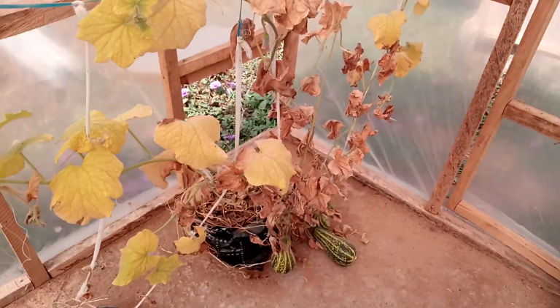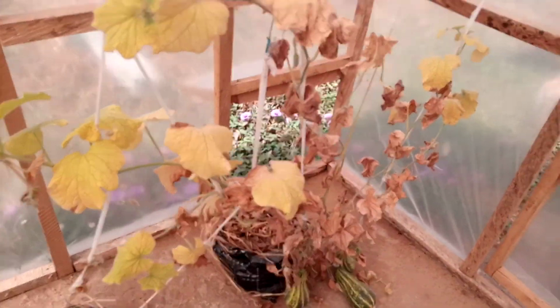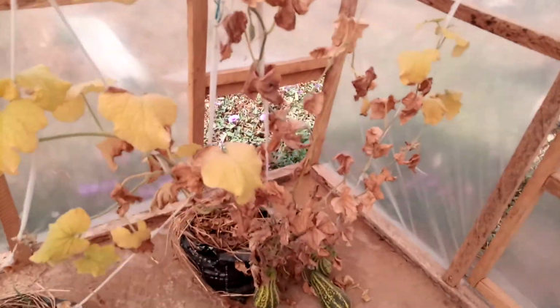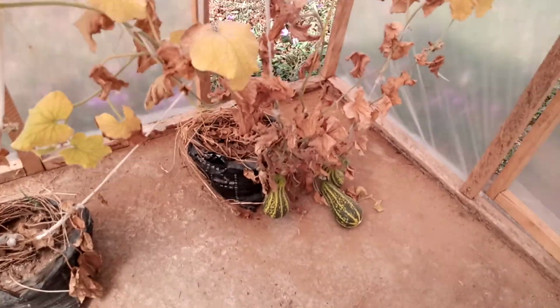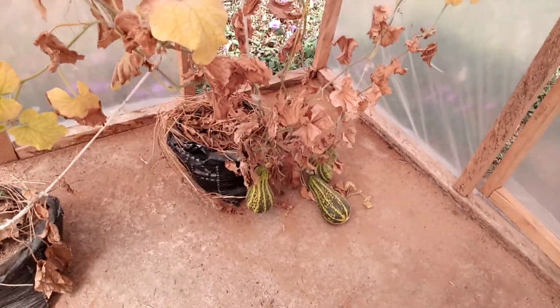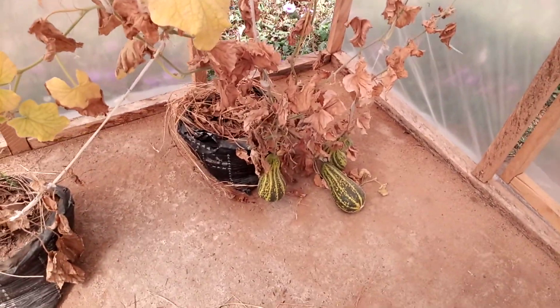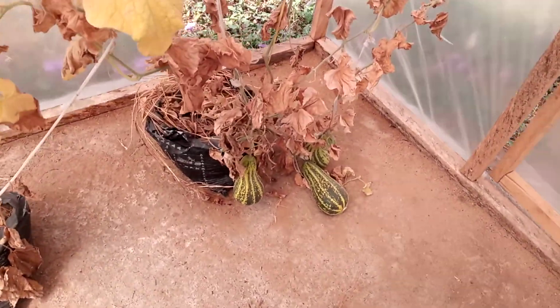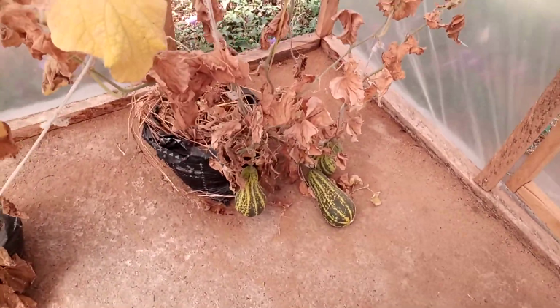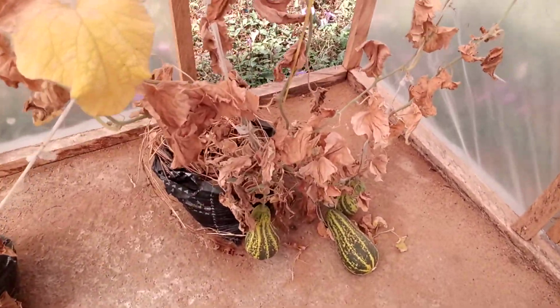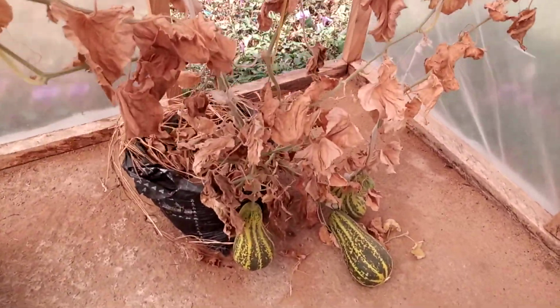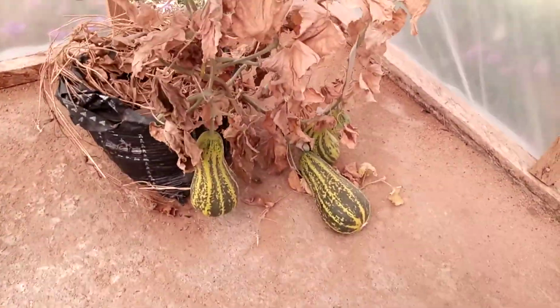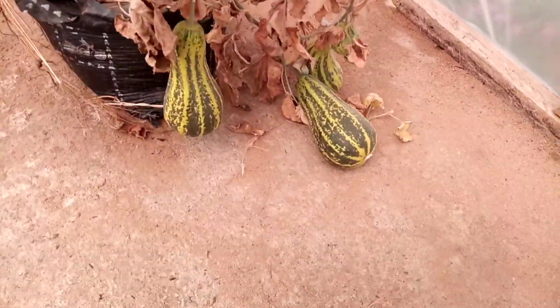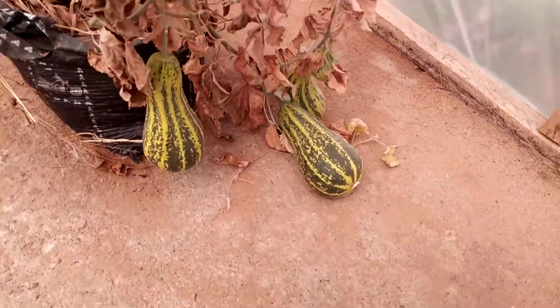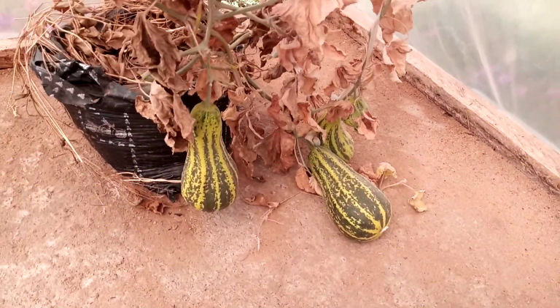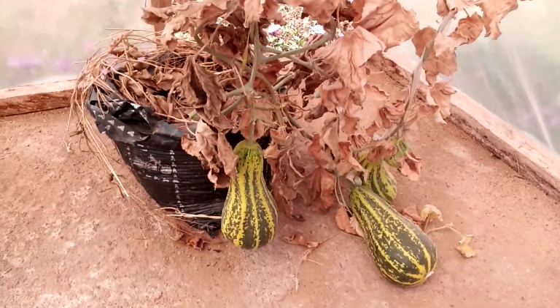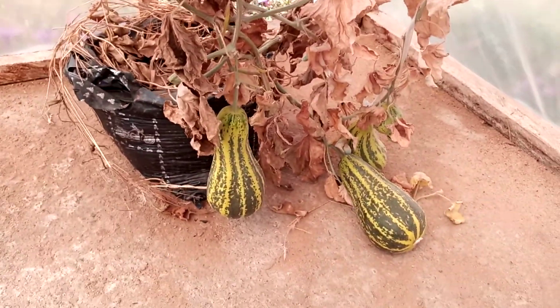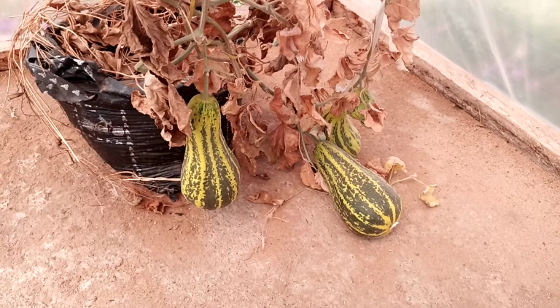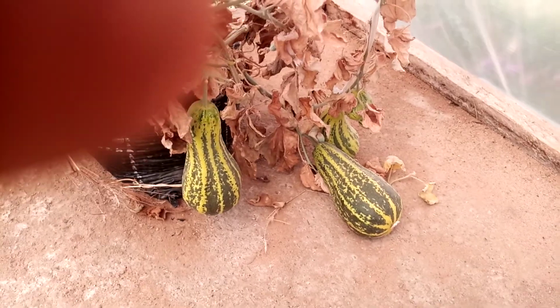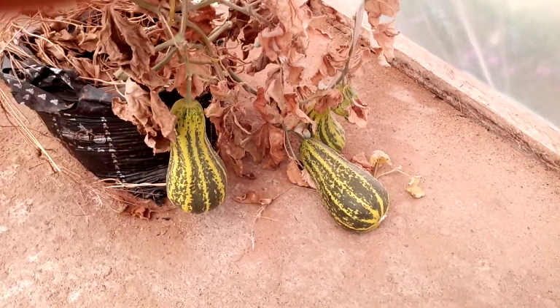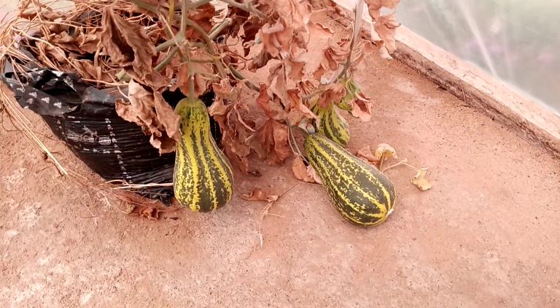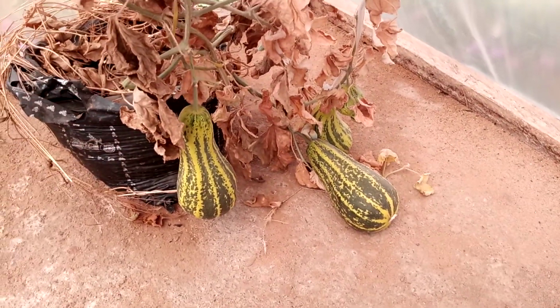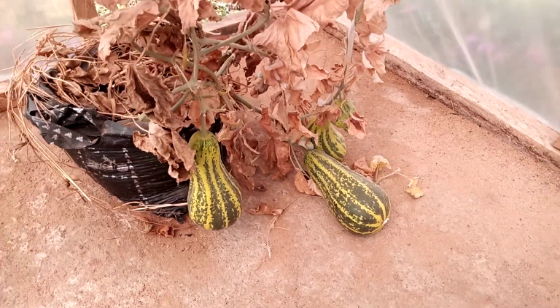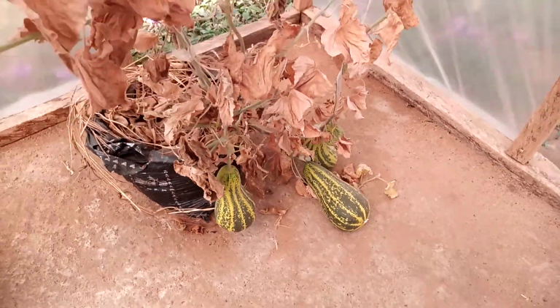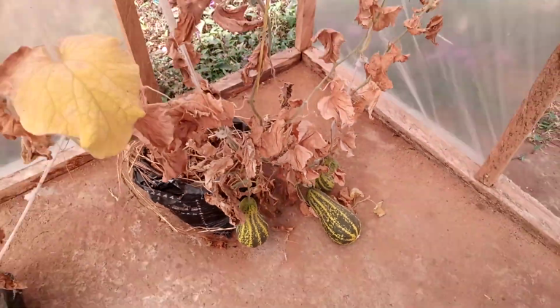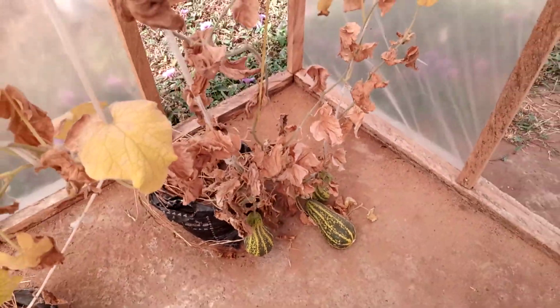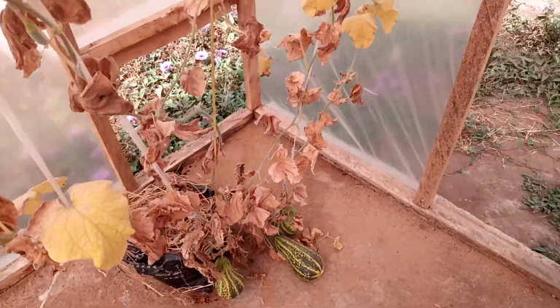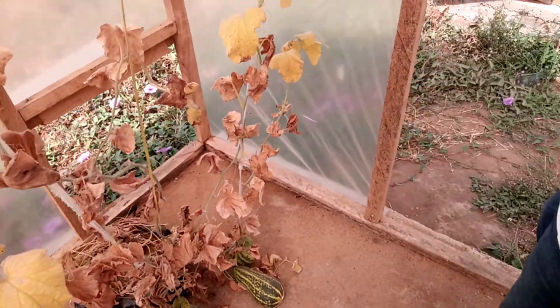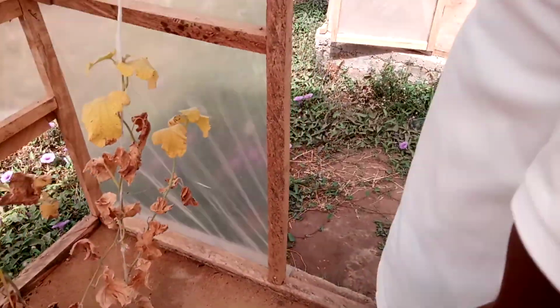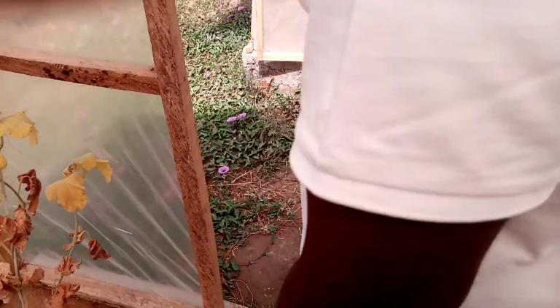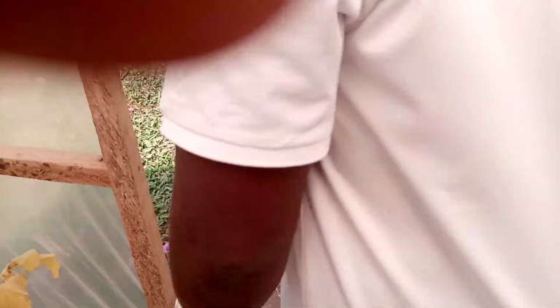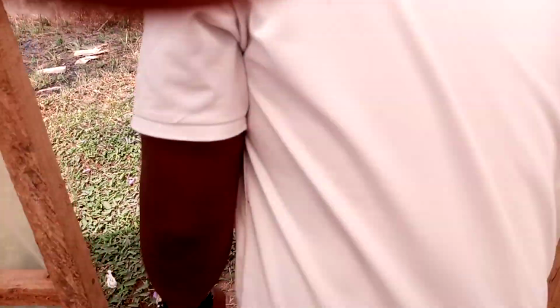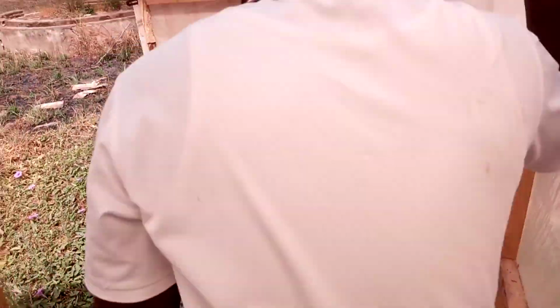Now, this is it for the greenhouse with the polythene covering material. Now I take you to the other greenhouse, which is covered with a net.